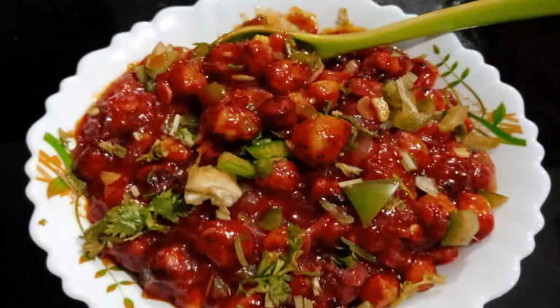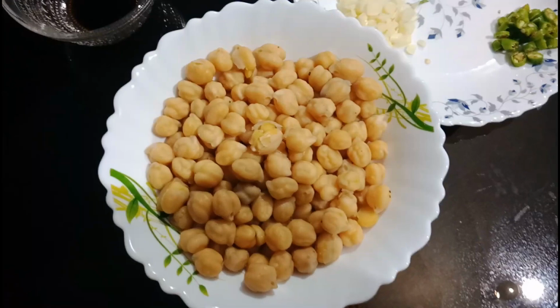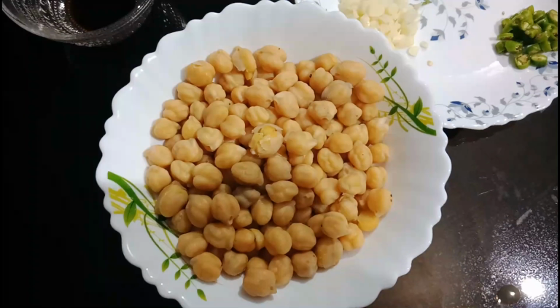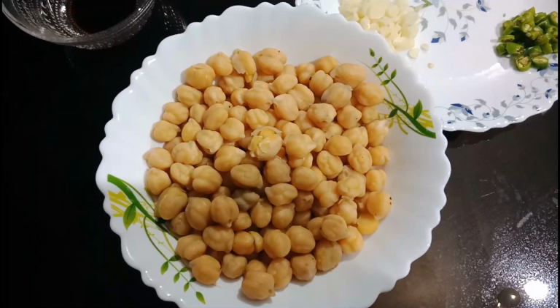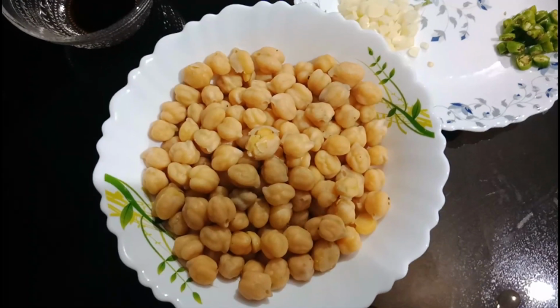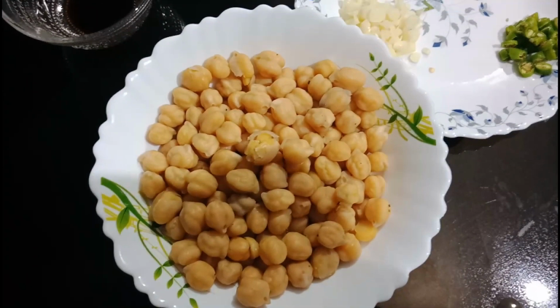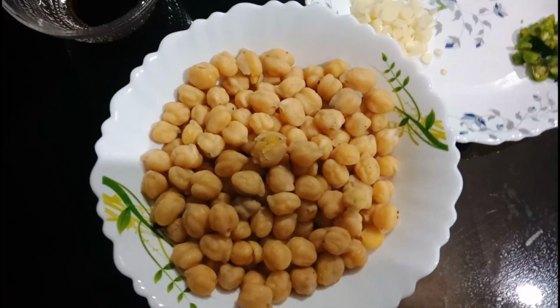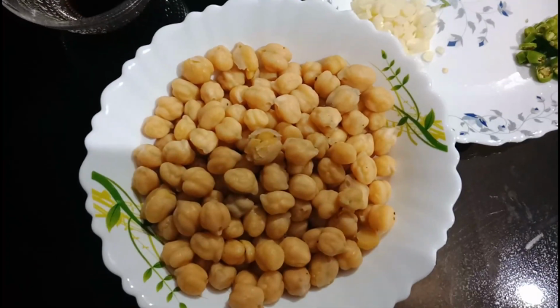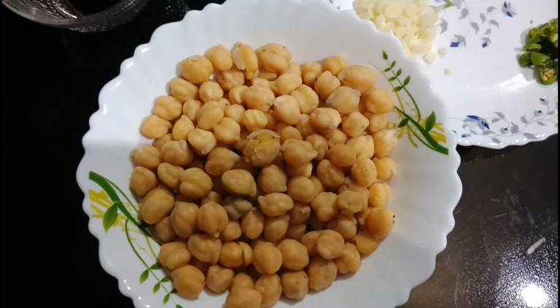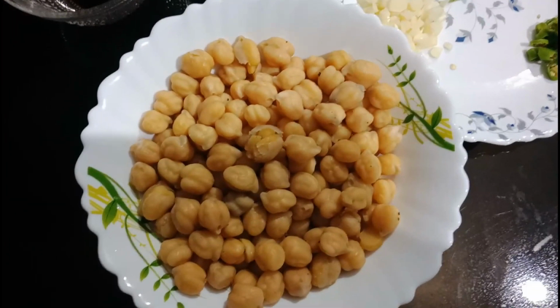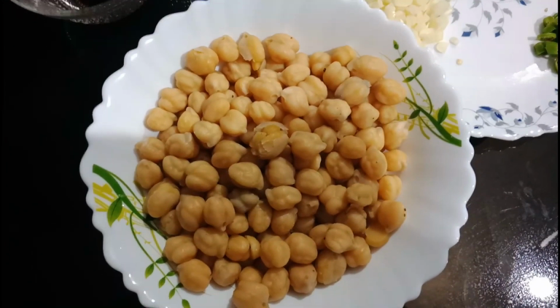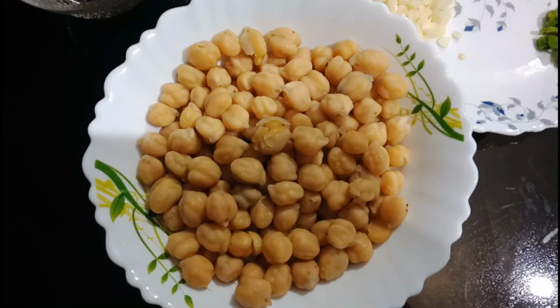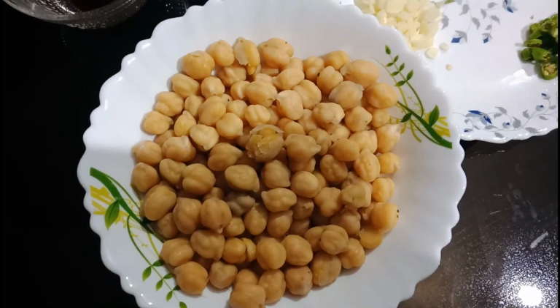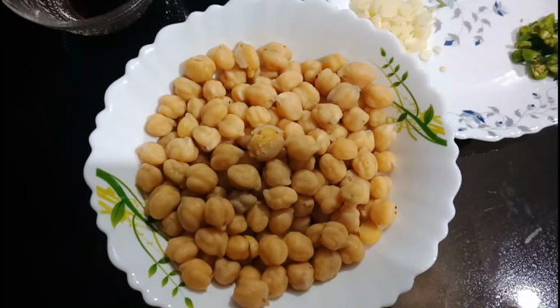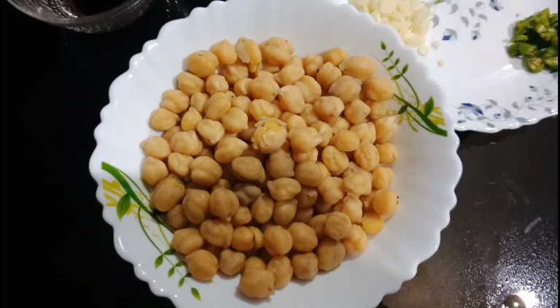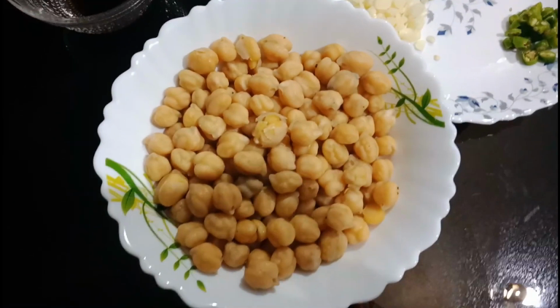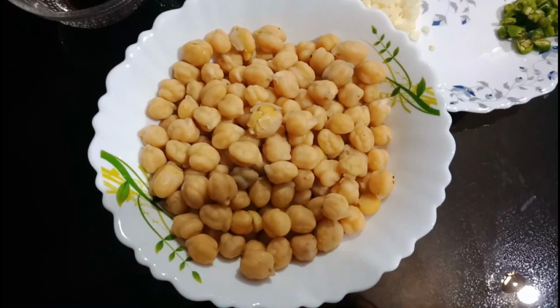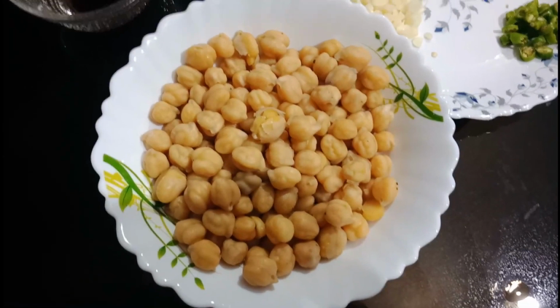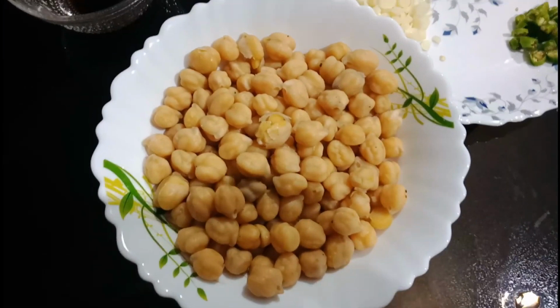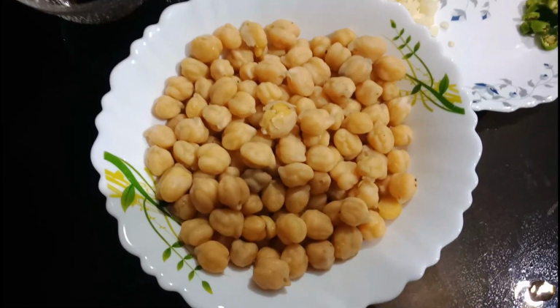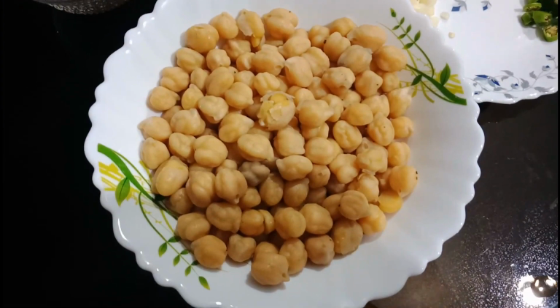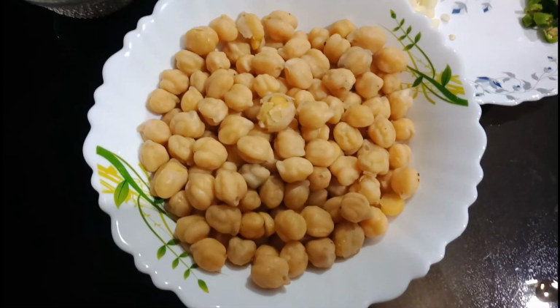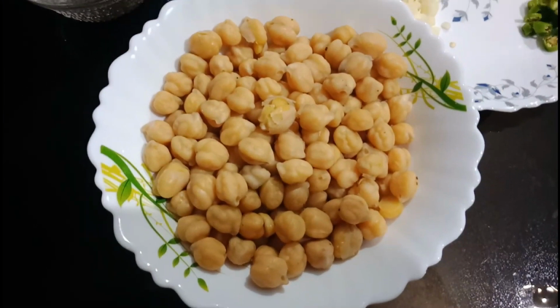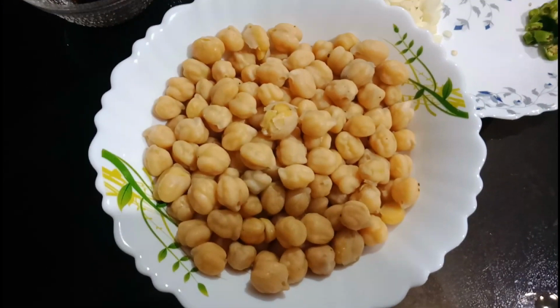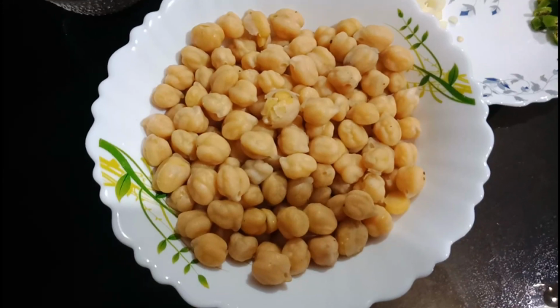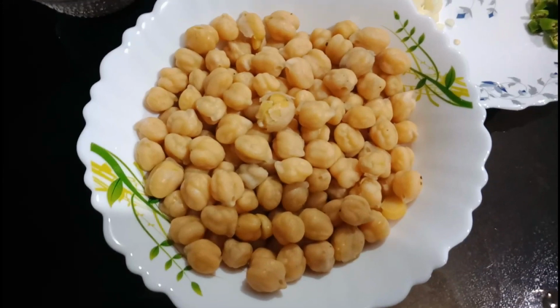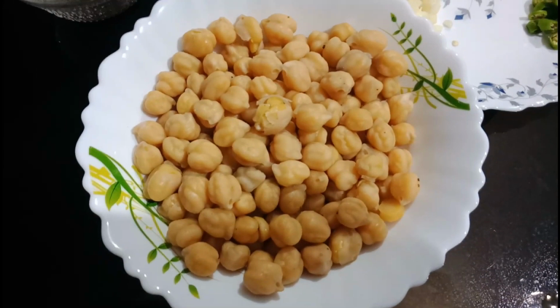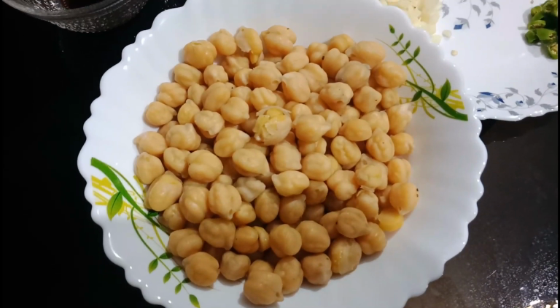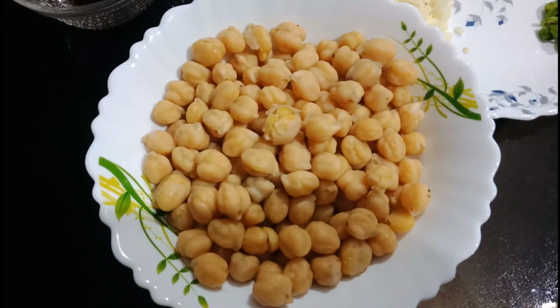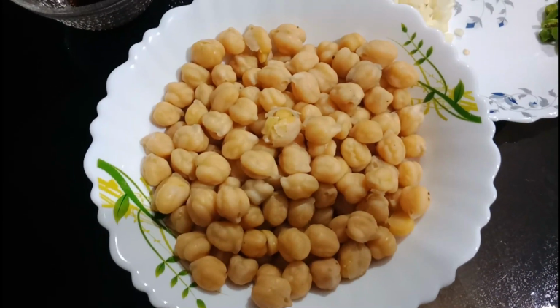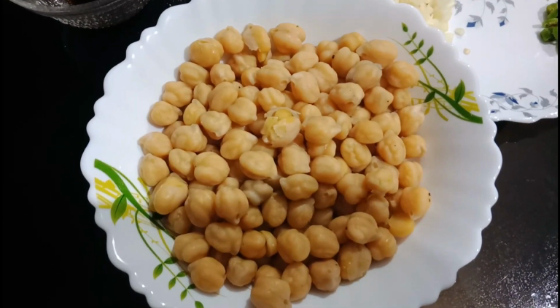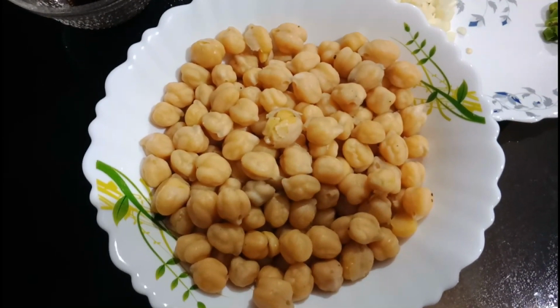Hello everyone! This is a special dish called Chilli Chana. We have made this Chilli Chana — it is 100 grams of Chilli Chana.